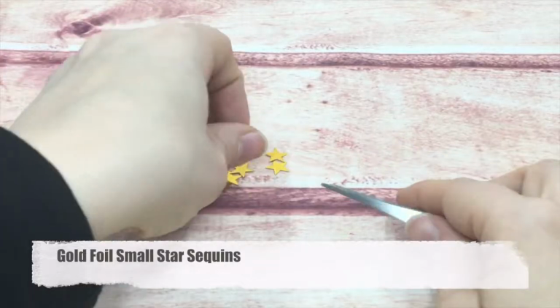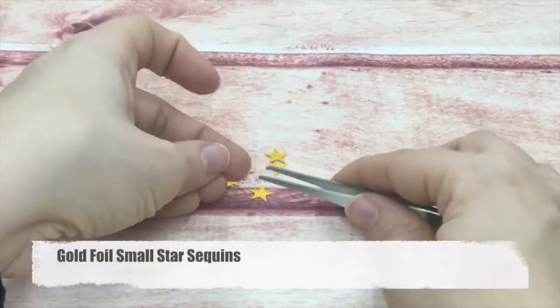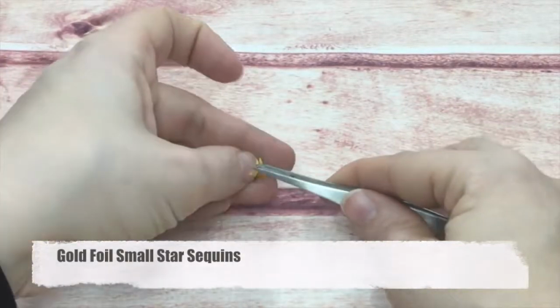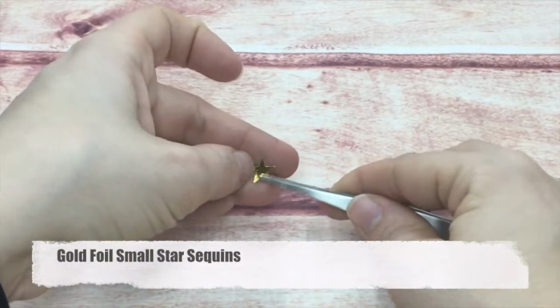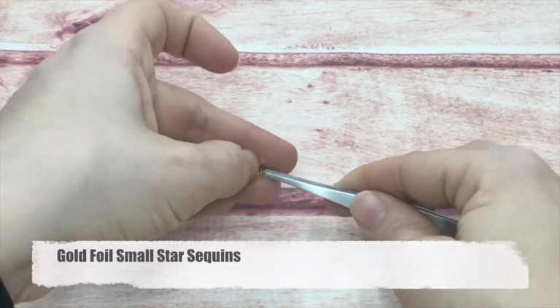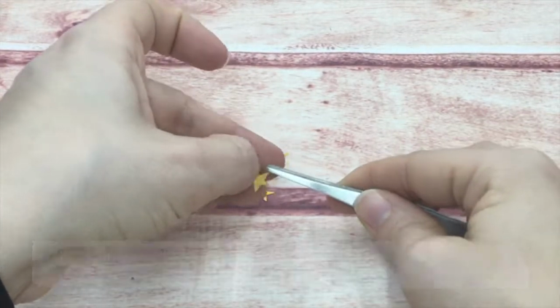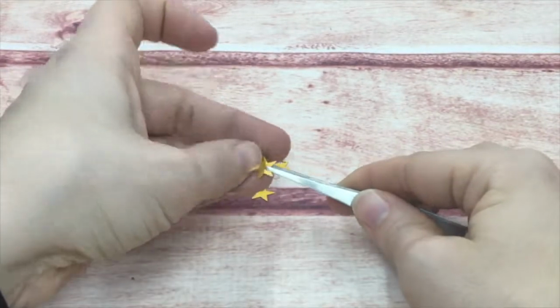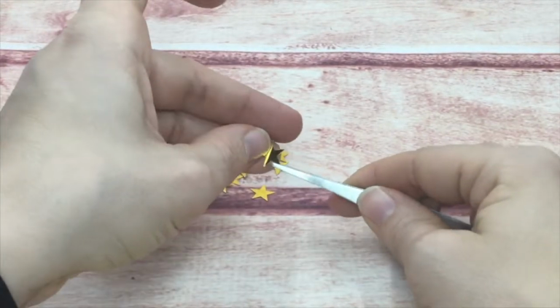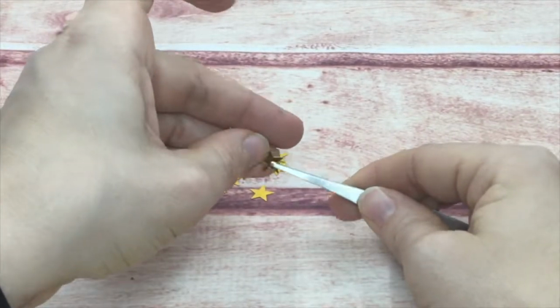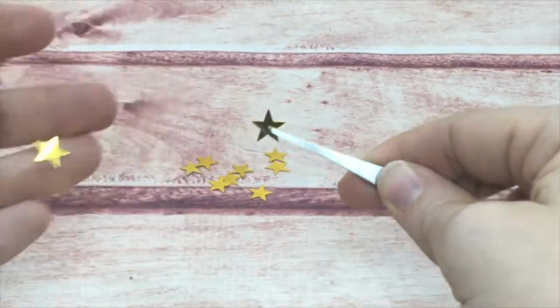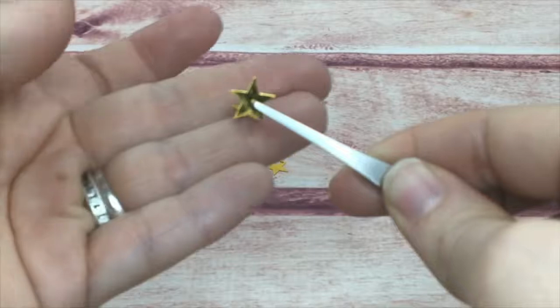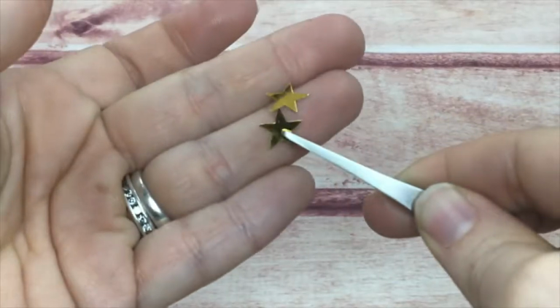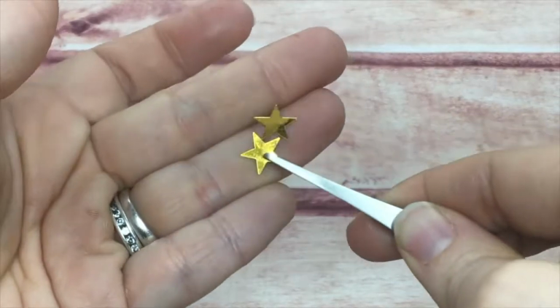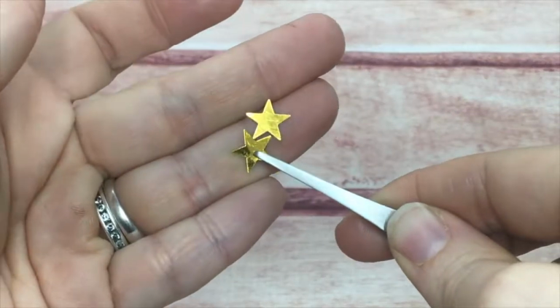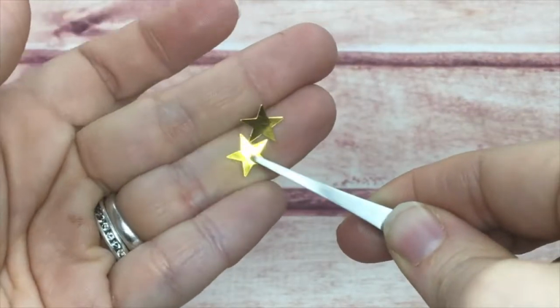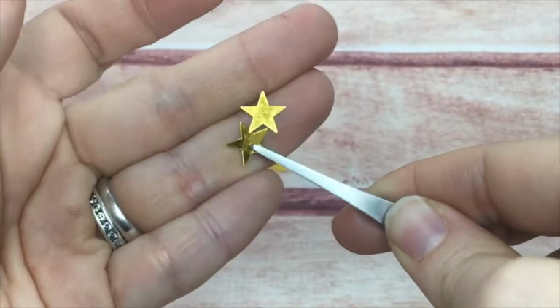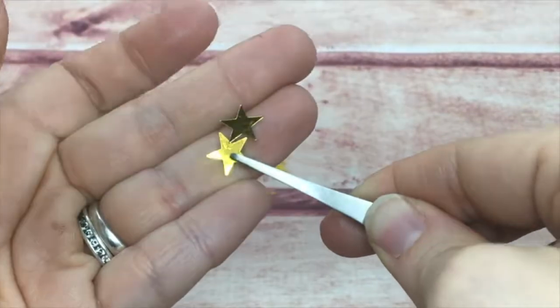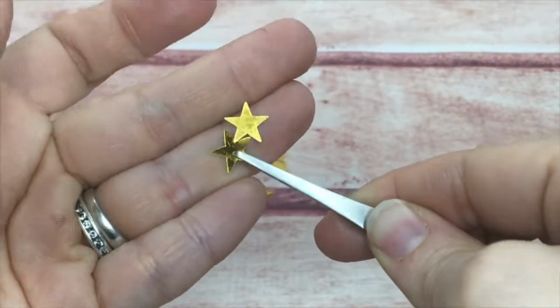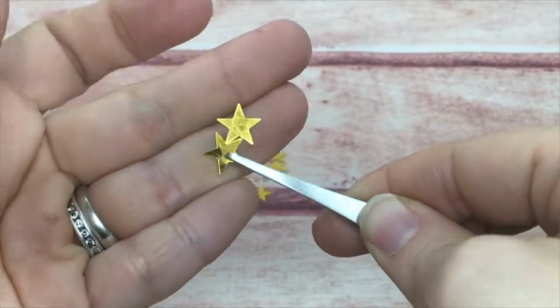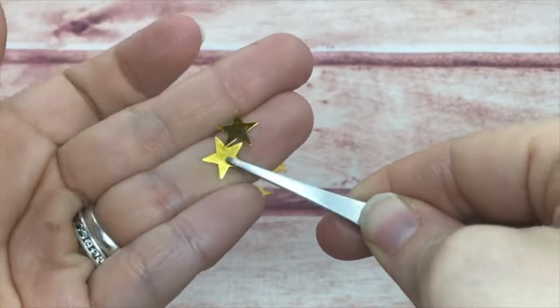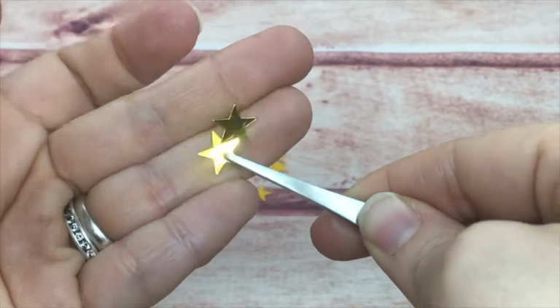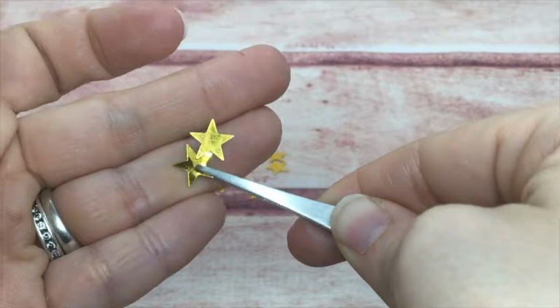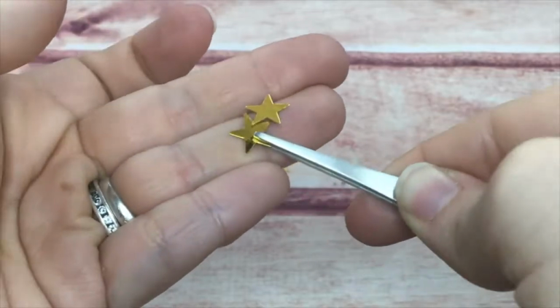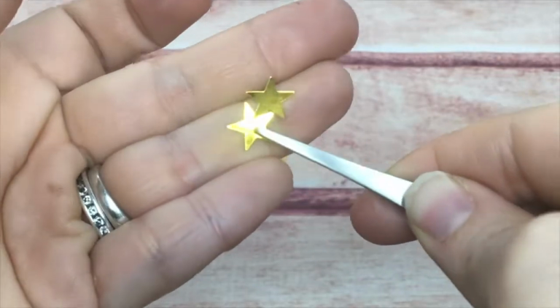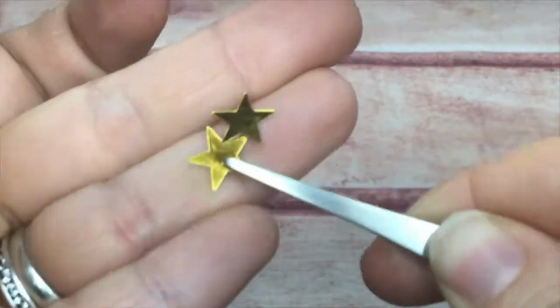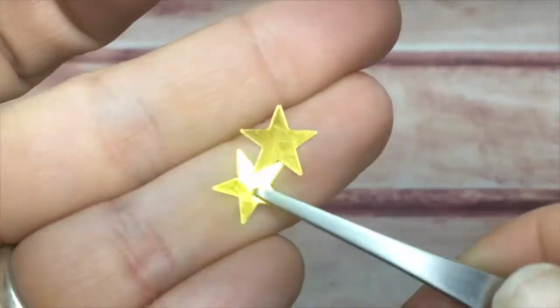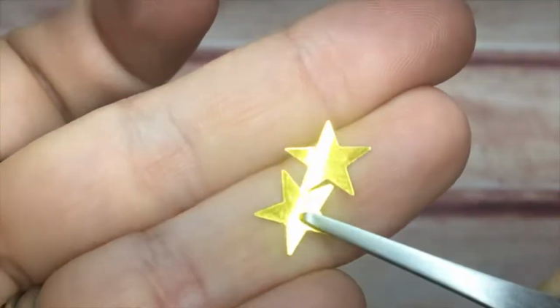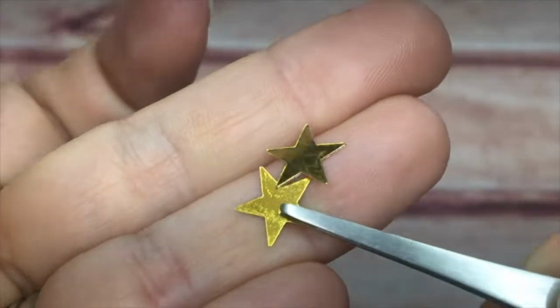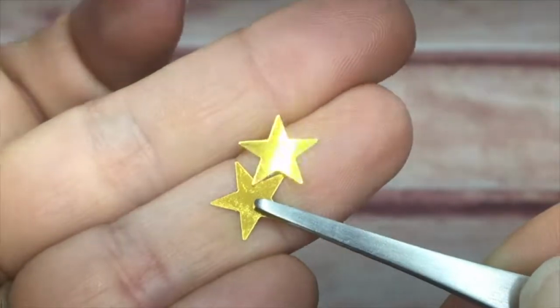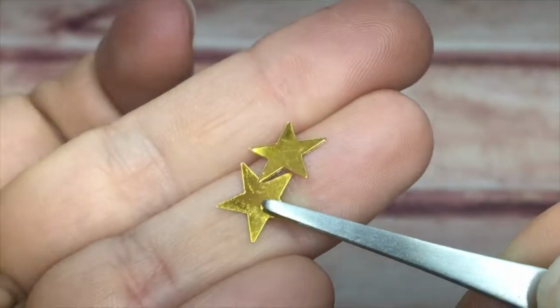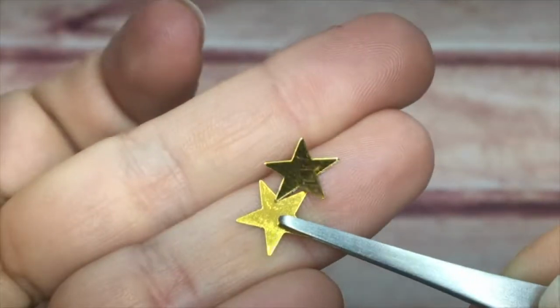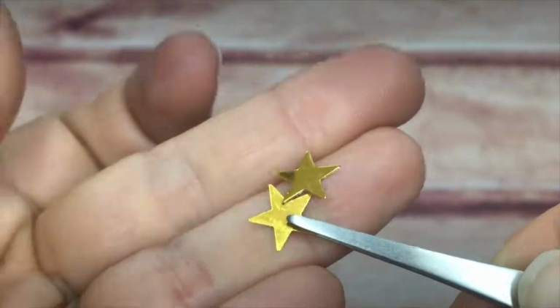I also have them in a gold foil. As you see, they shine so pretty — gorgeous on a card. They don't need any other embellishment; they are the embellishment themselves.